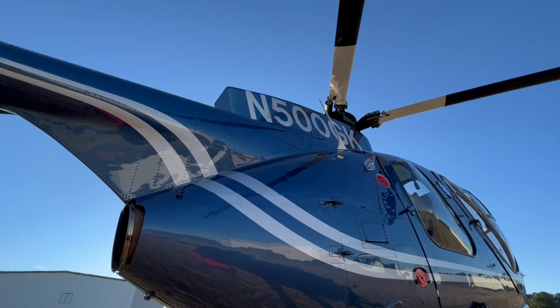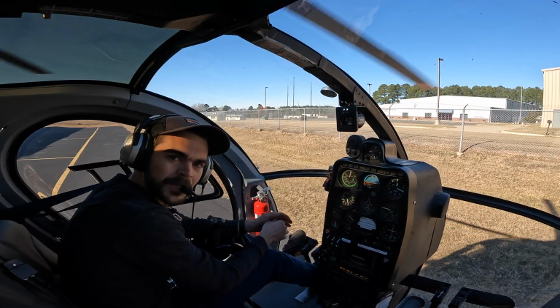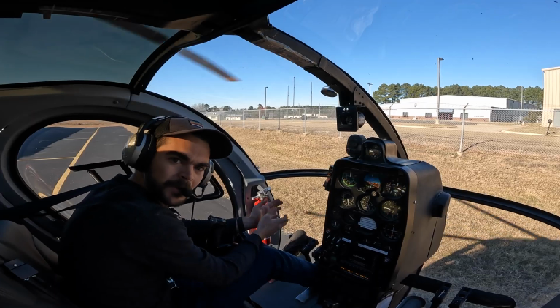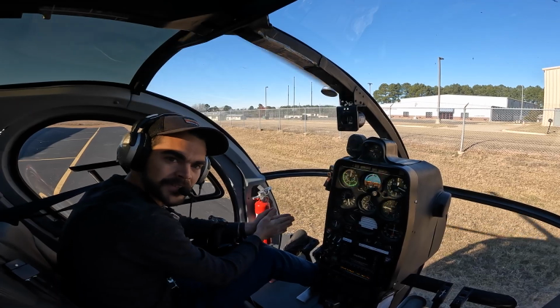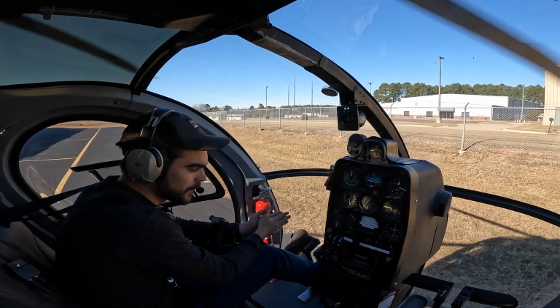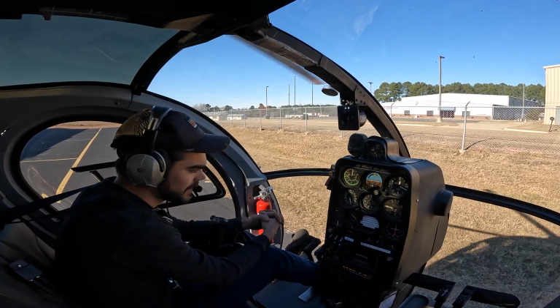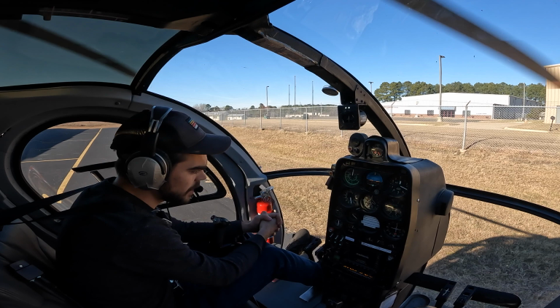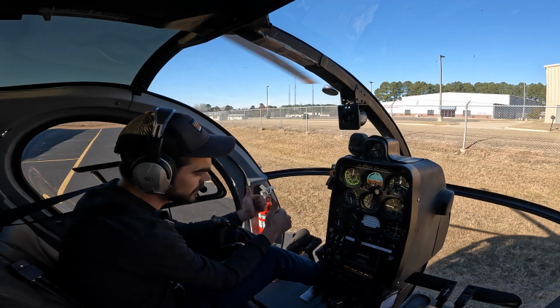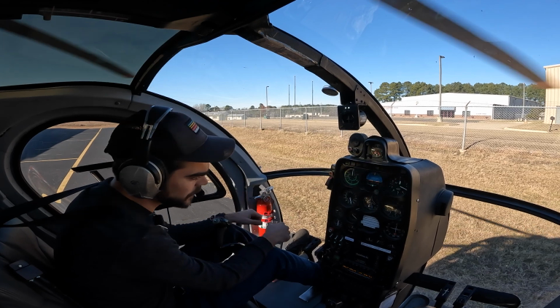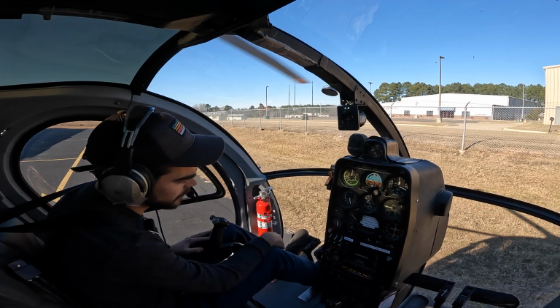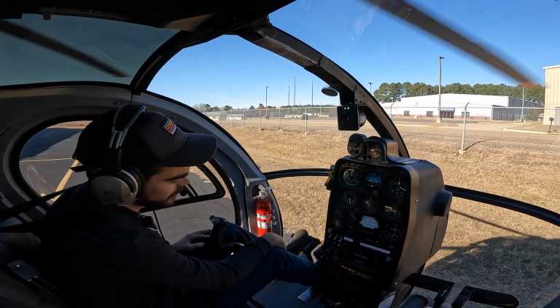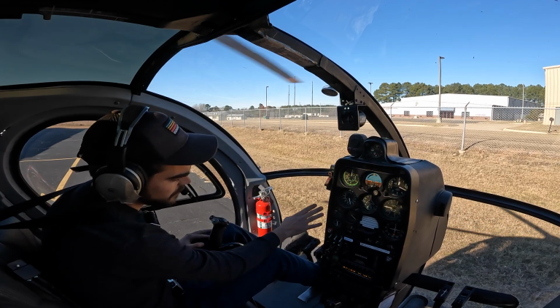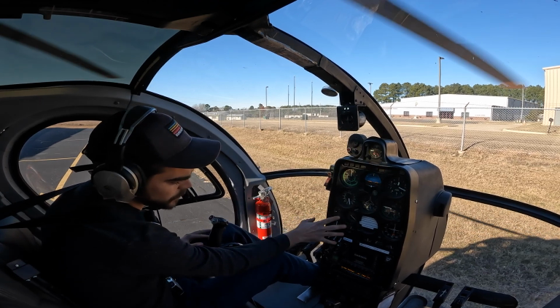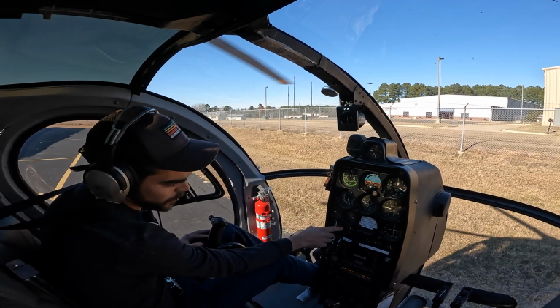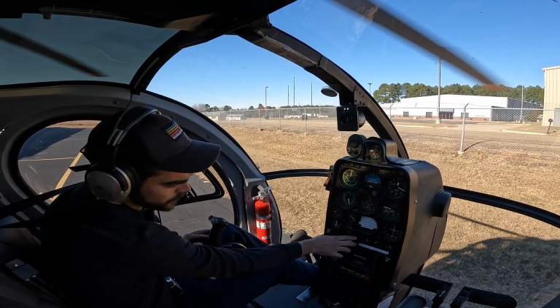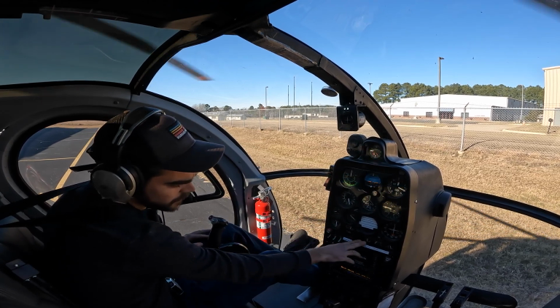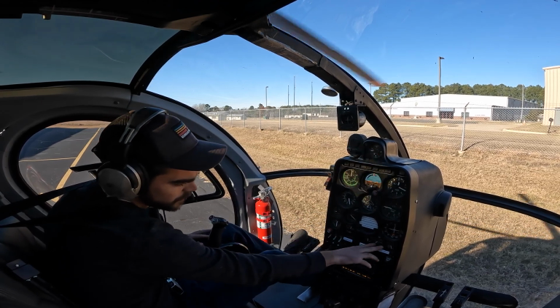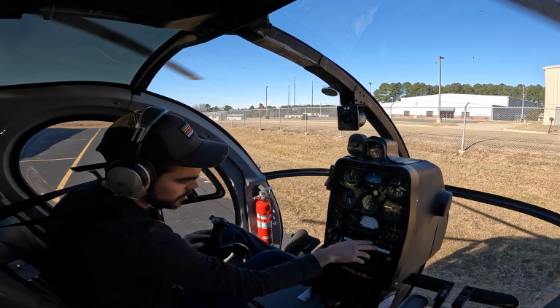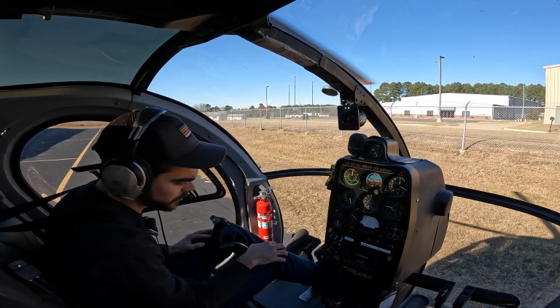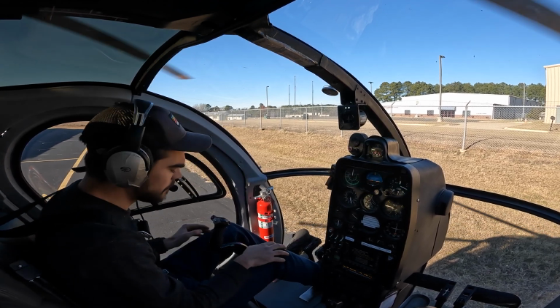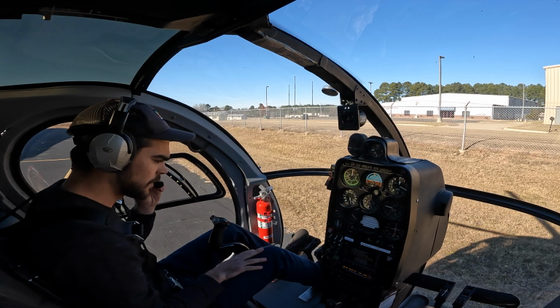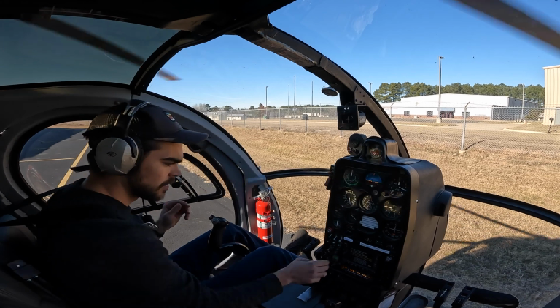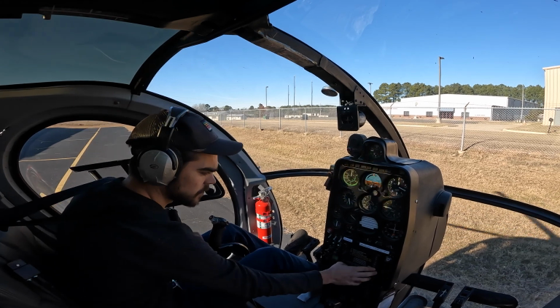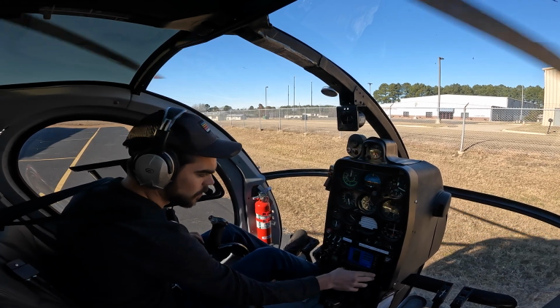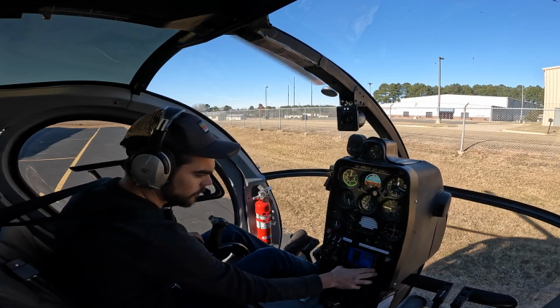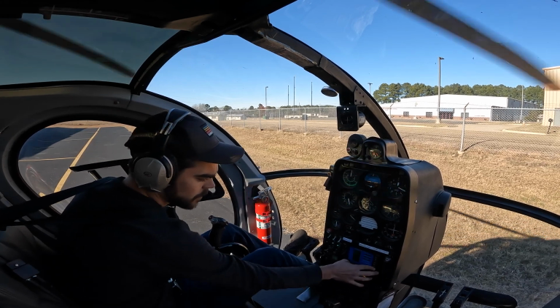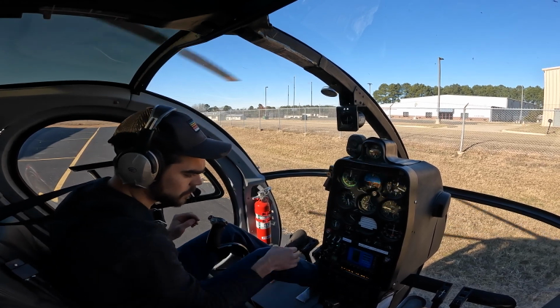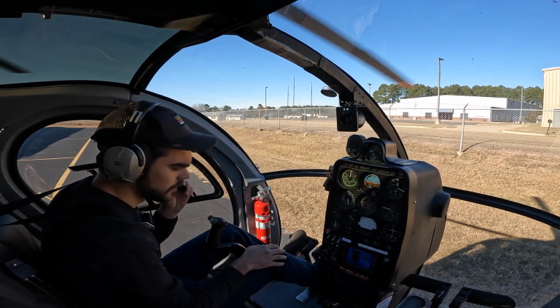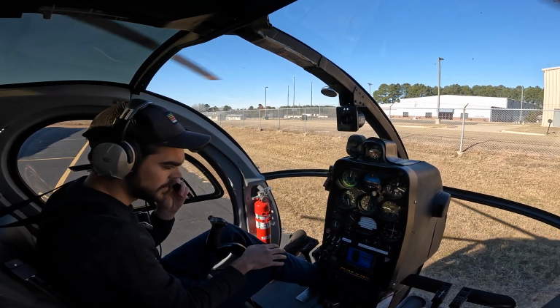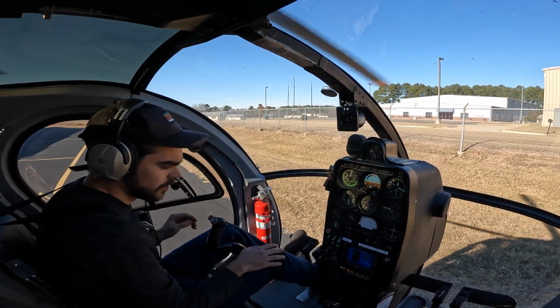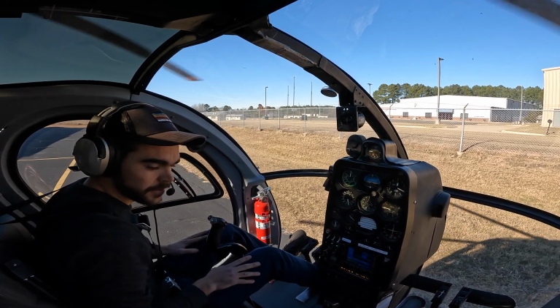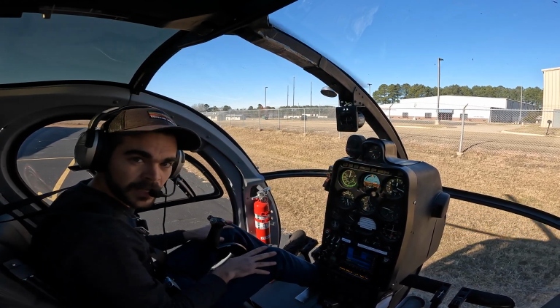Welcome aboard, ladies and gentlemen. Successful start — temperatures, pressures, charging, everything's looking good. So let's let it warm up for a minute or two and then let's go fly.